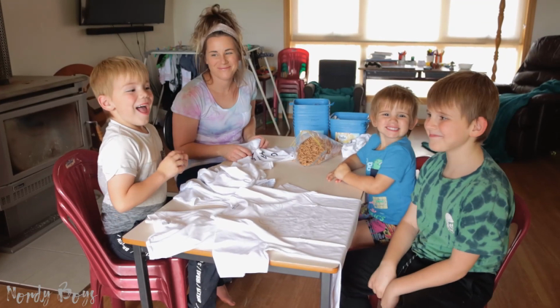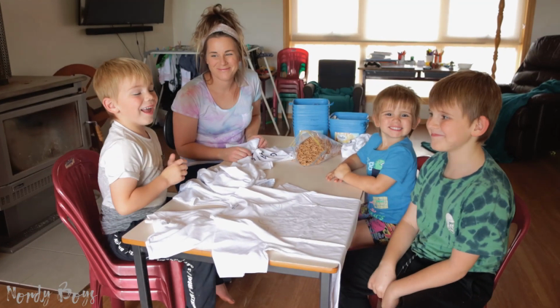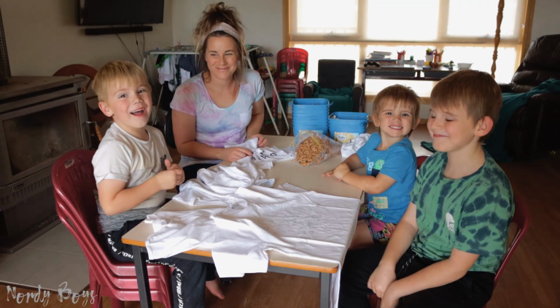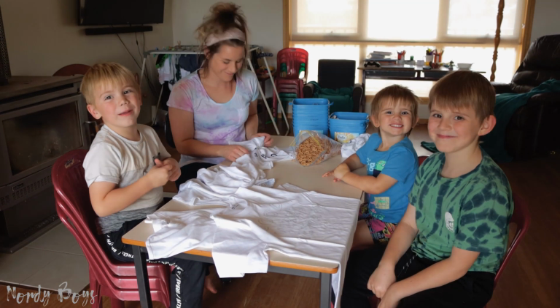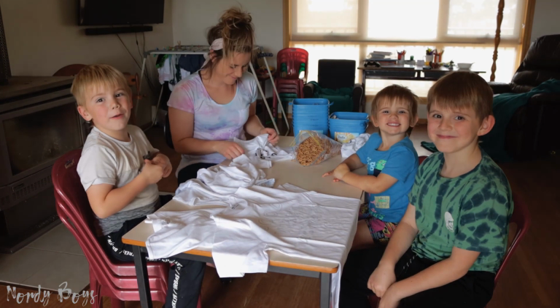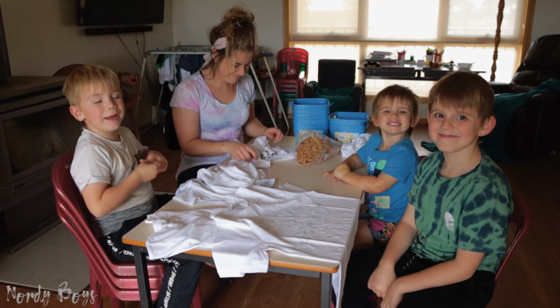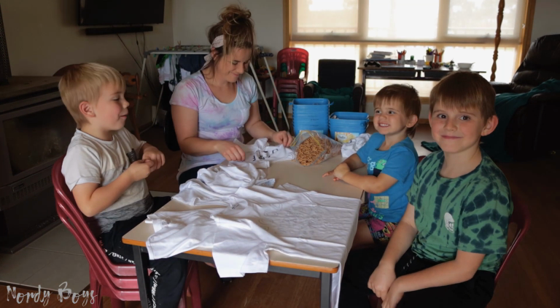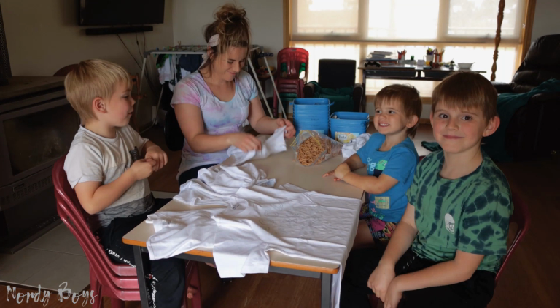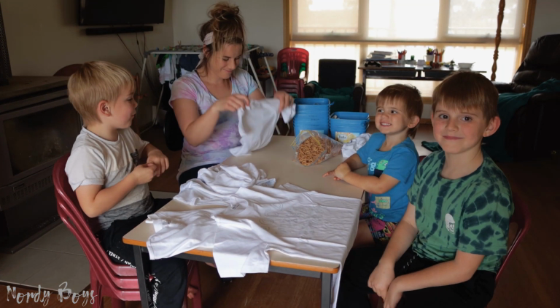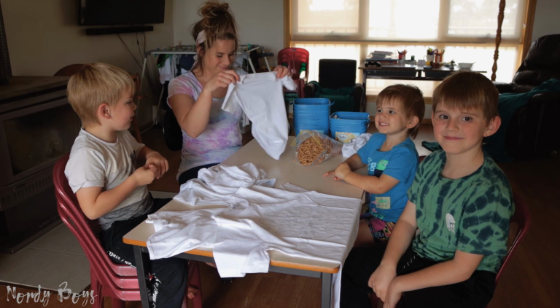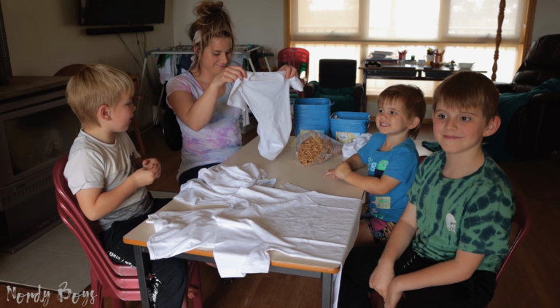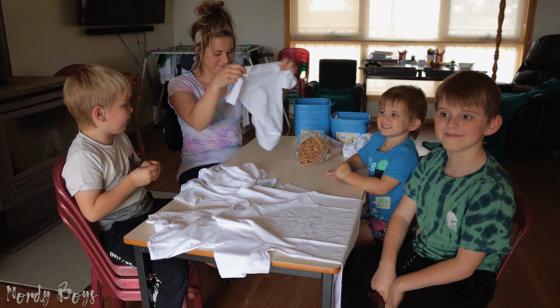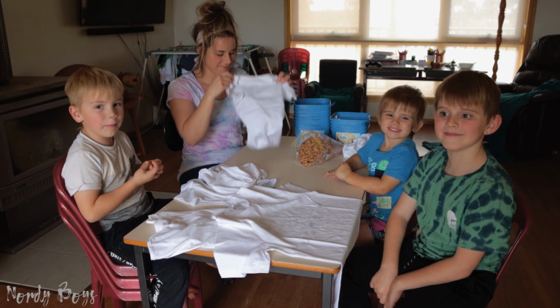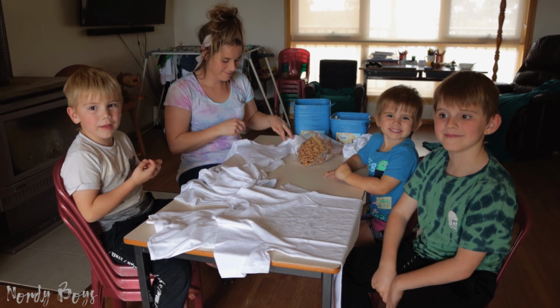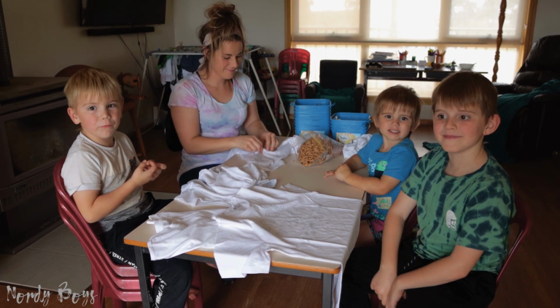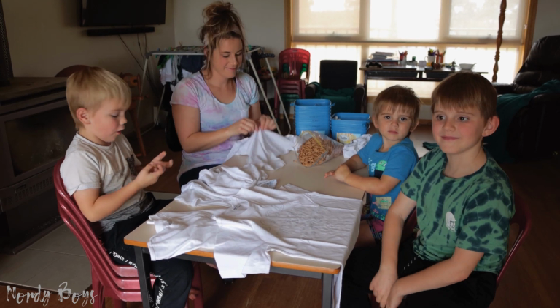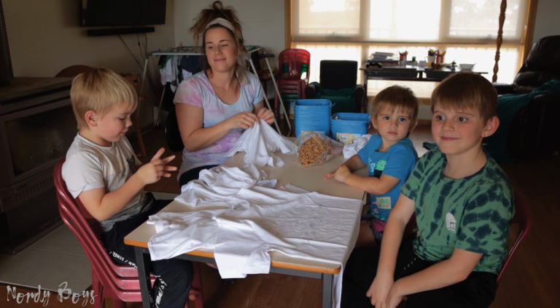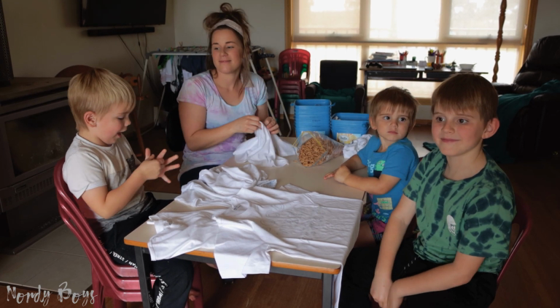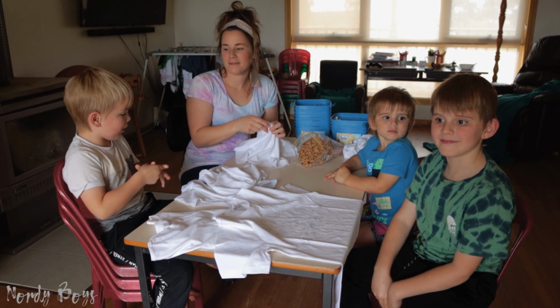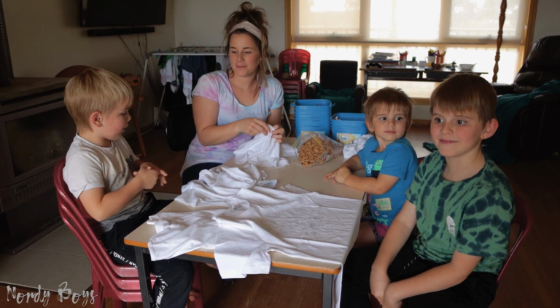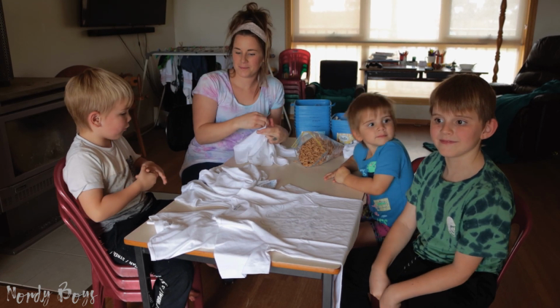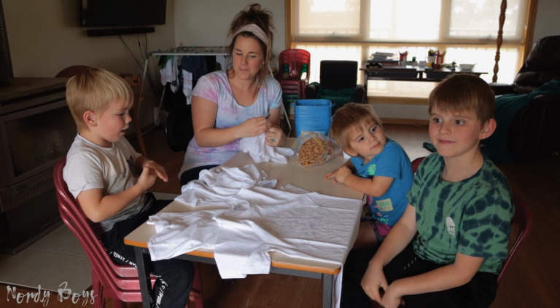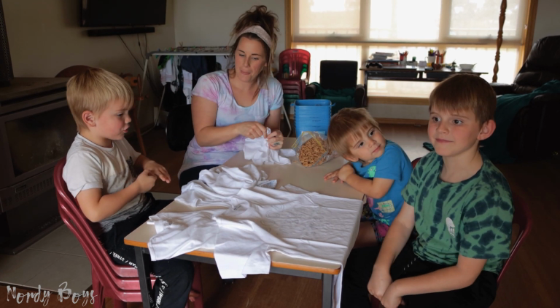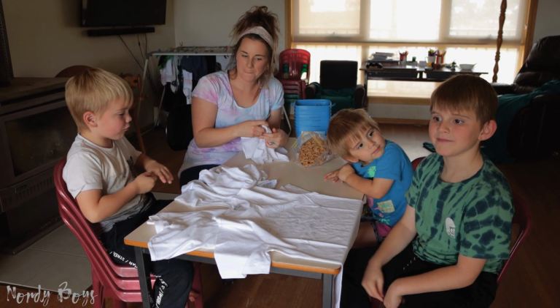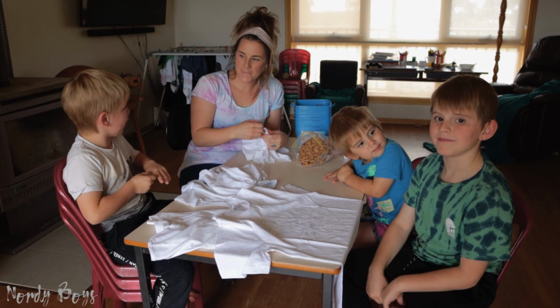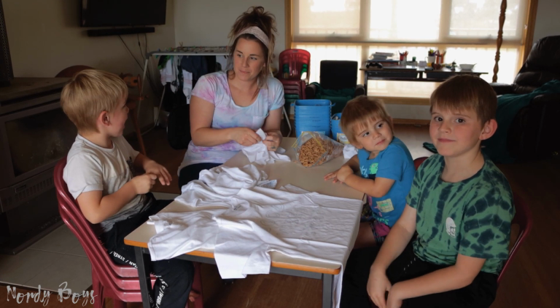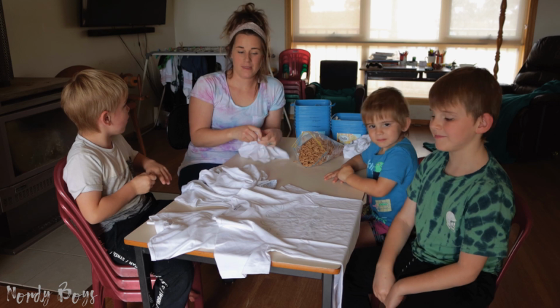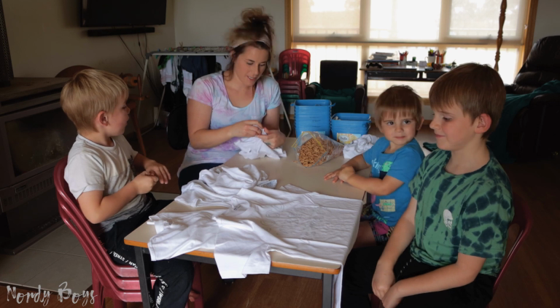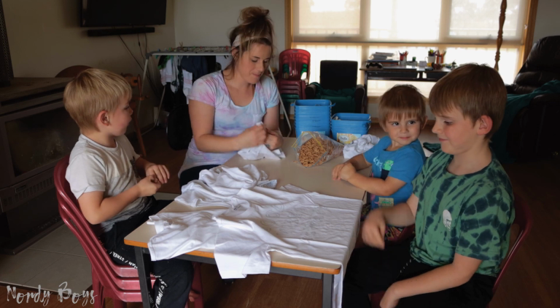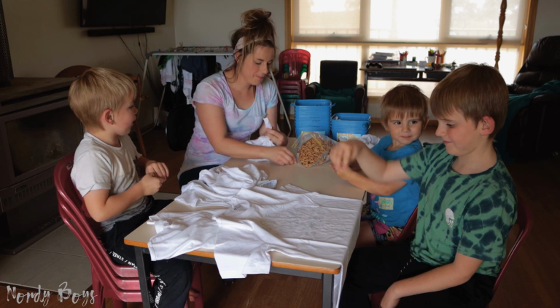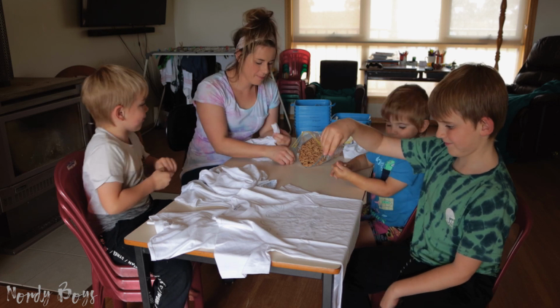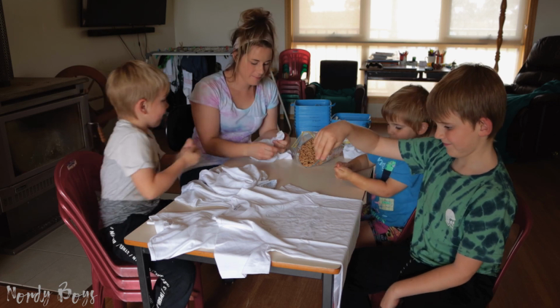Hey guys, we're going to be putting the elastic bands on first — we're doing that just right now. So let's get started.